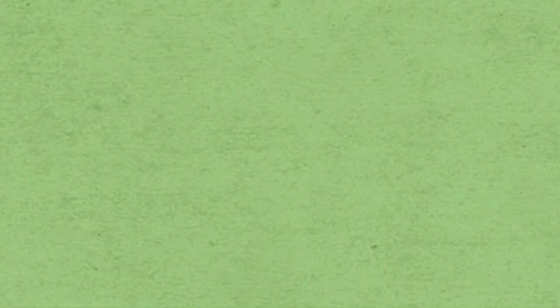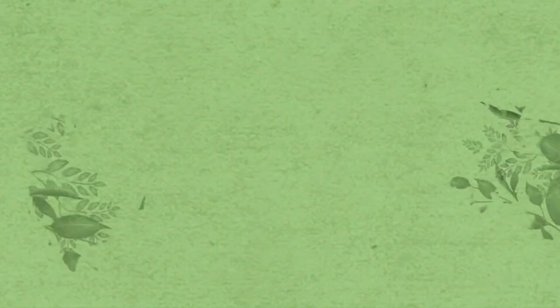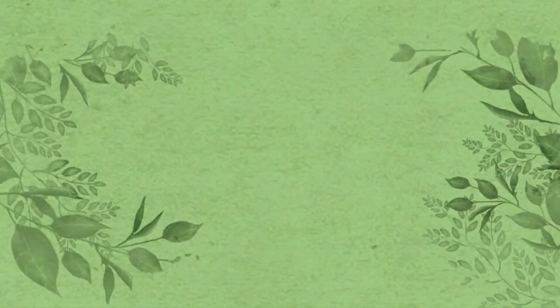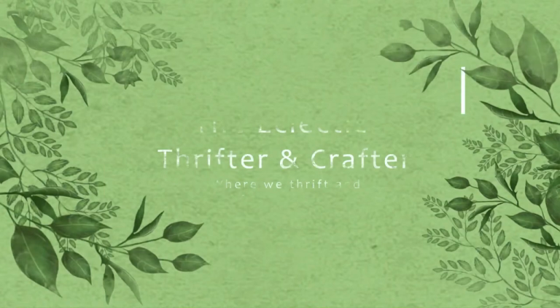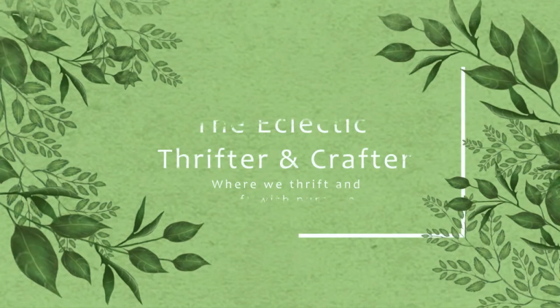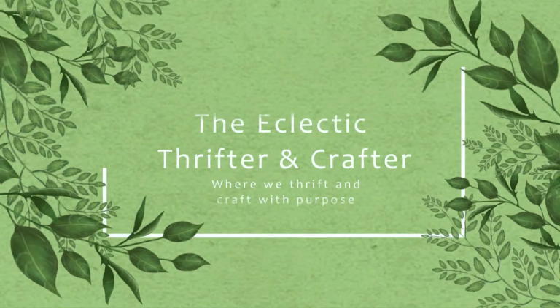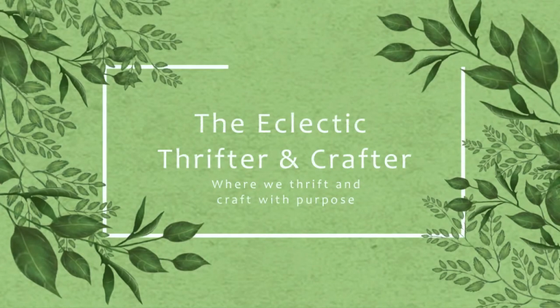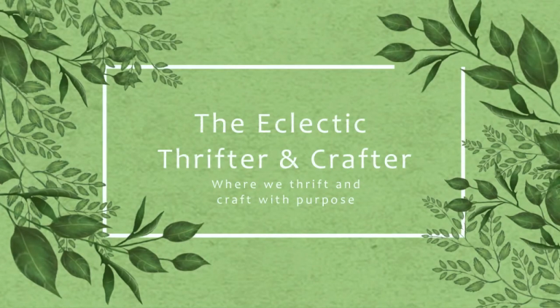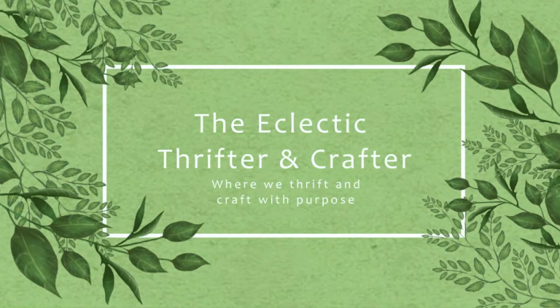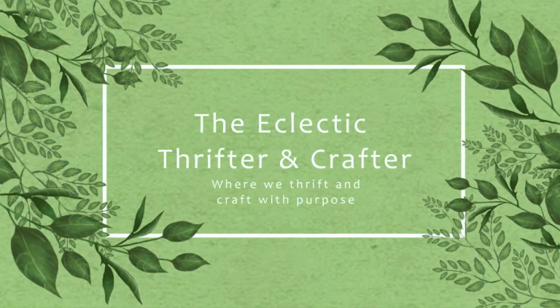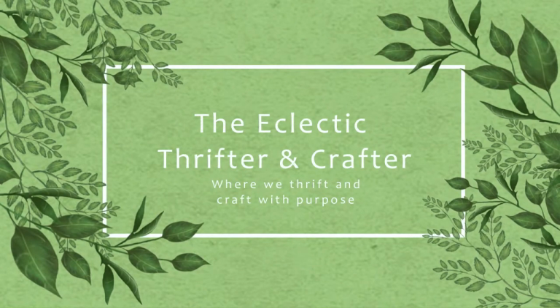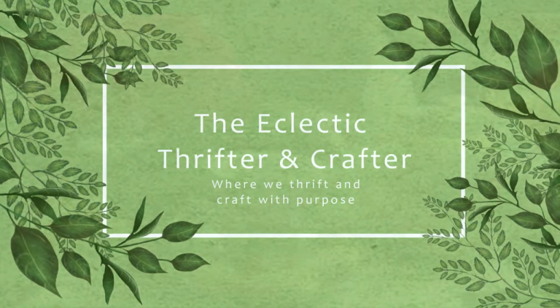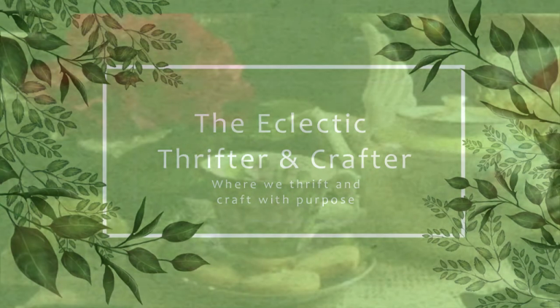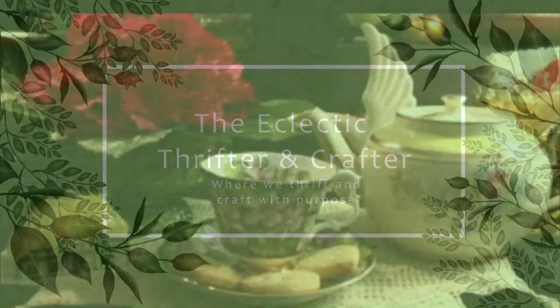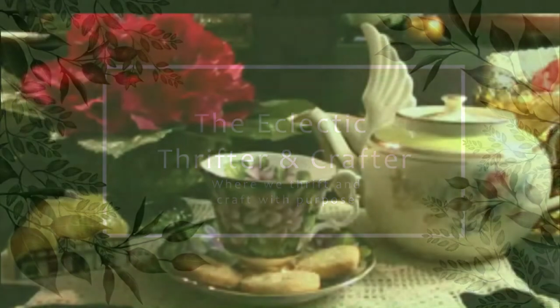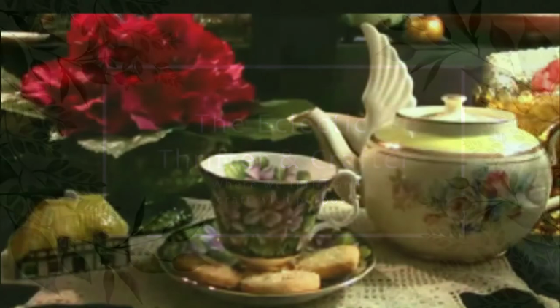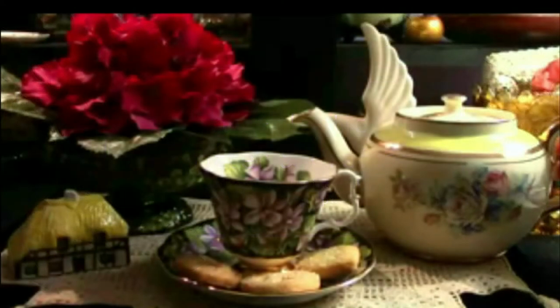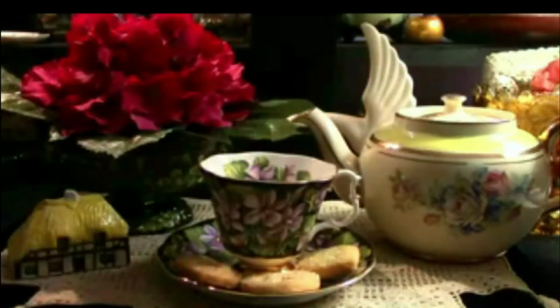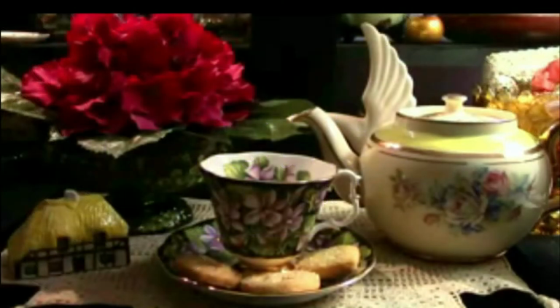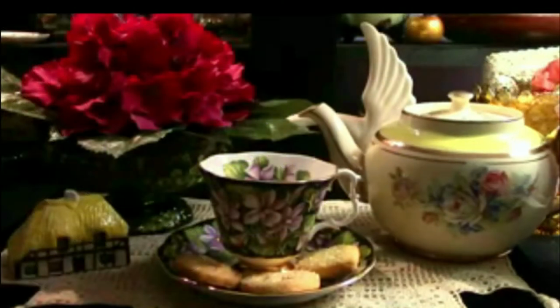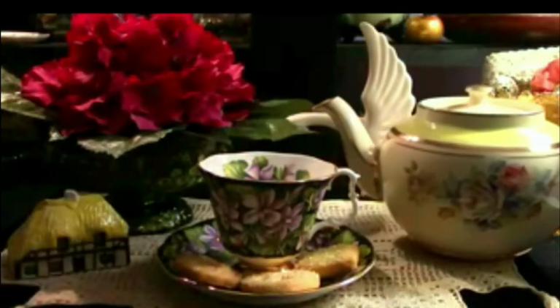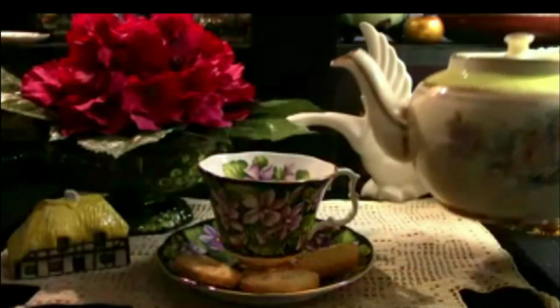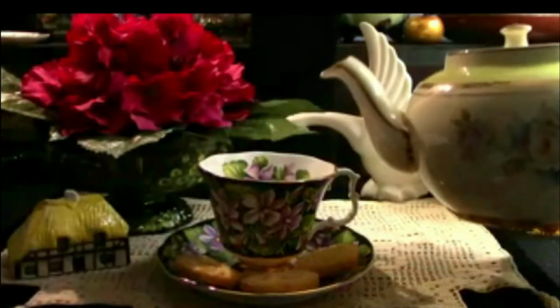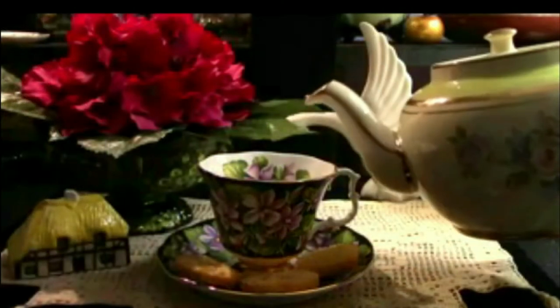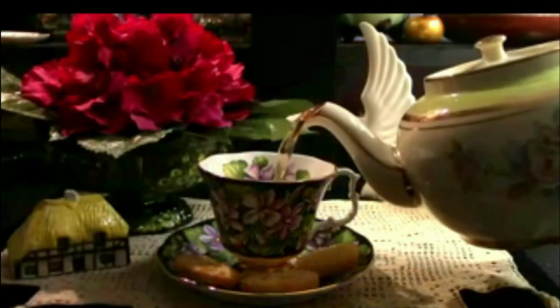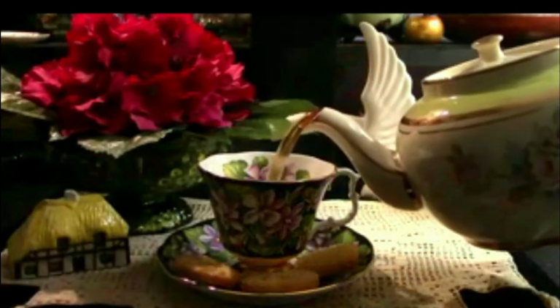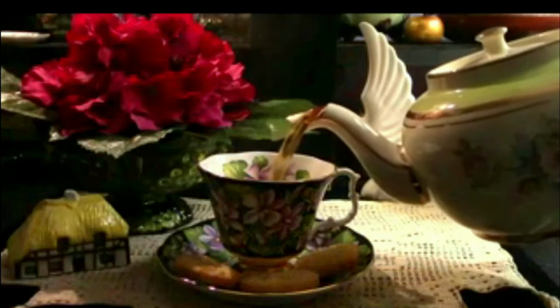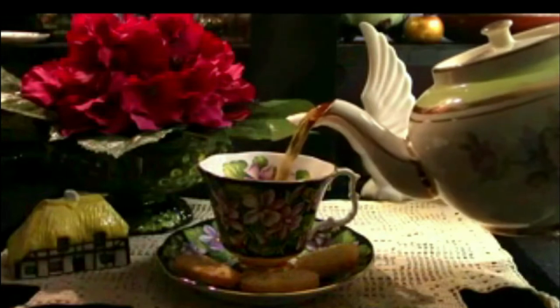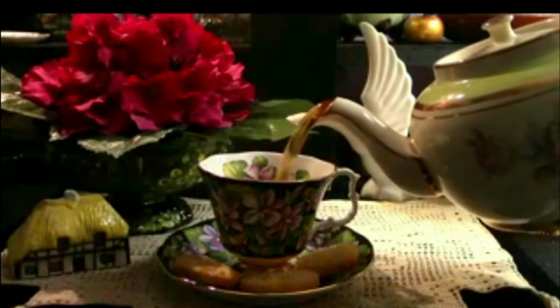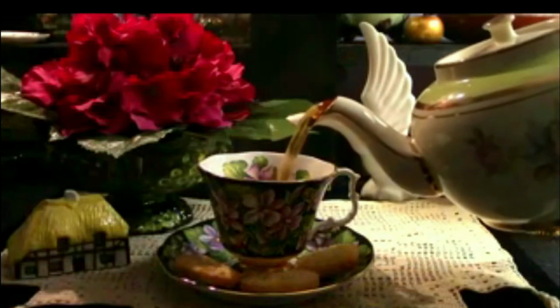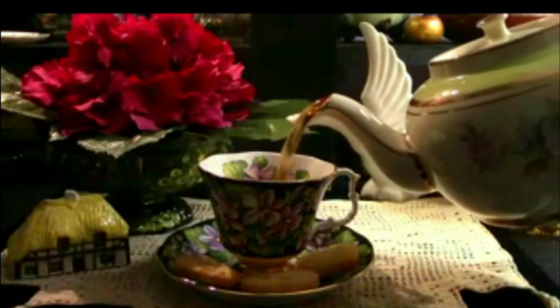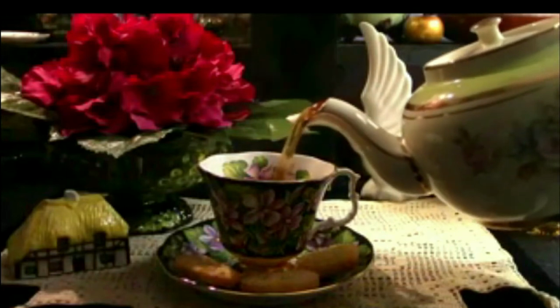Welcome to The Eclectic Thrifter and Crafter, where we thrift and craft with purpose. It's Small Talk Sunday. Pour yourself a cup of tea and grab a cookie or two, and let's see what I've been up to this week.